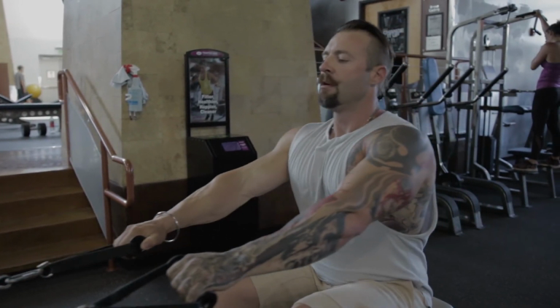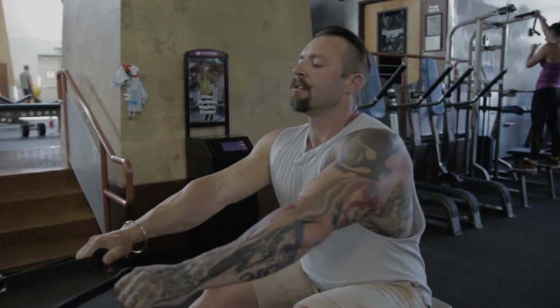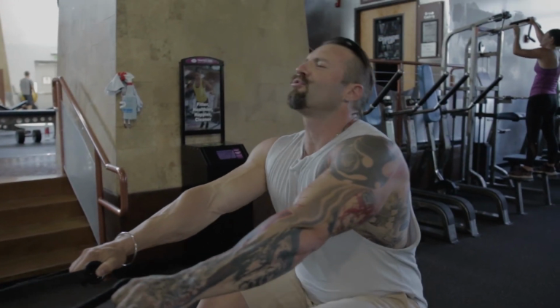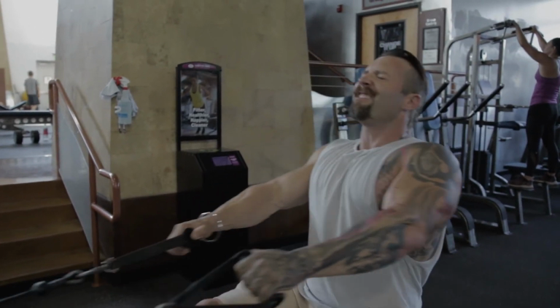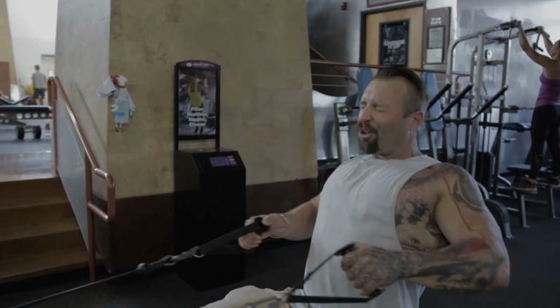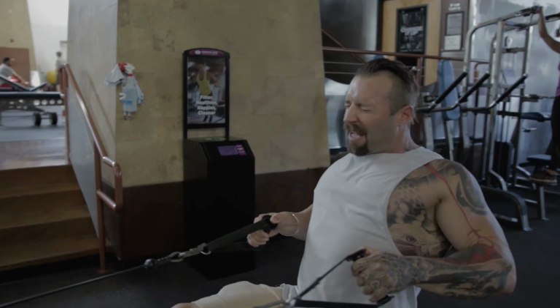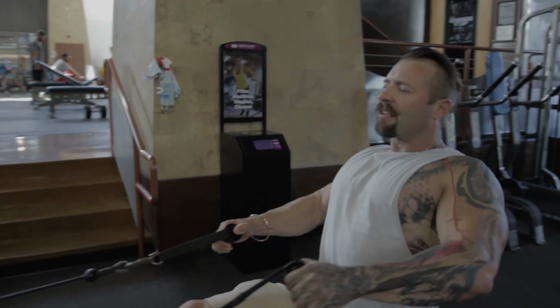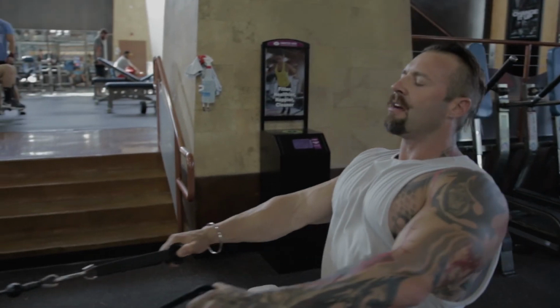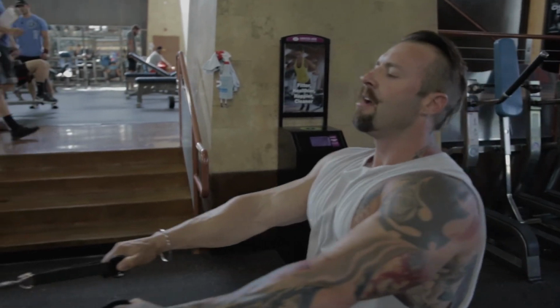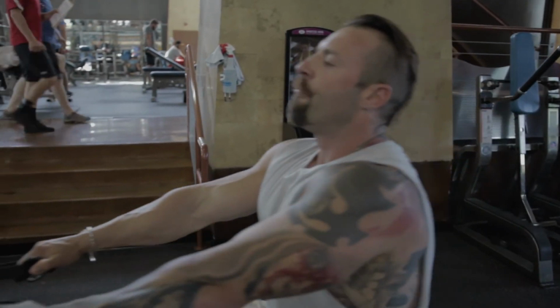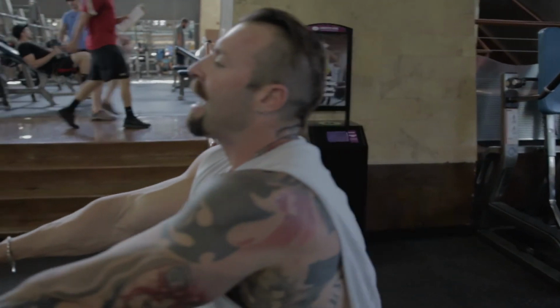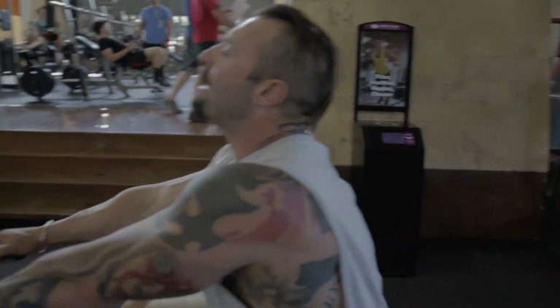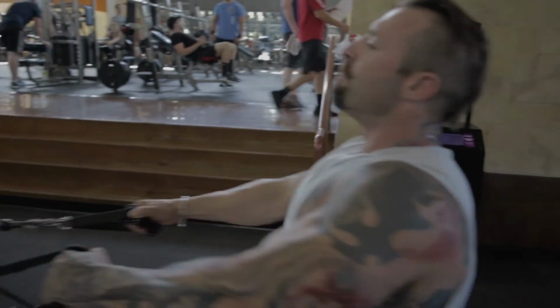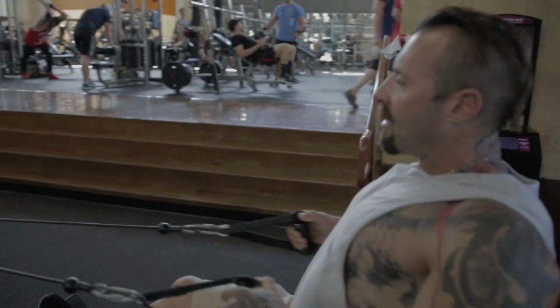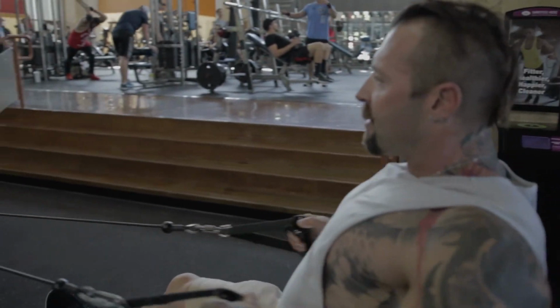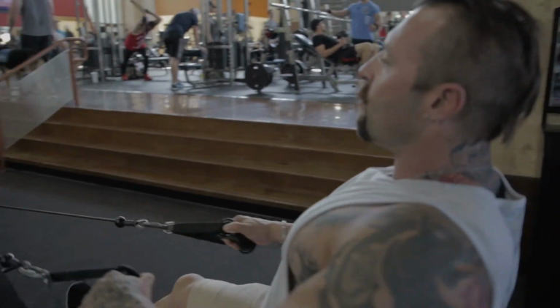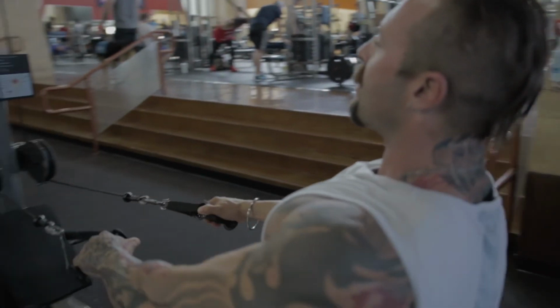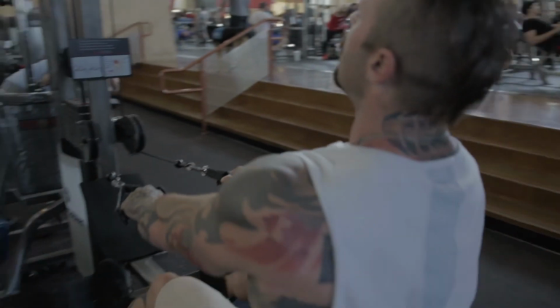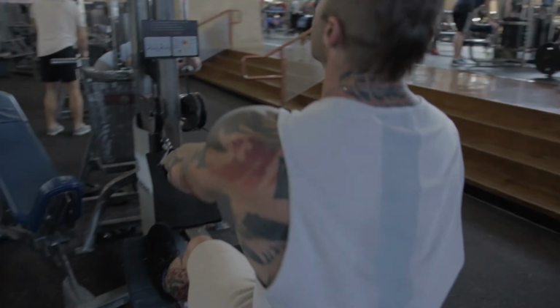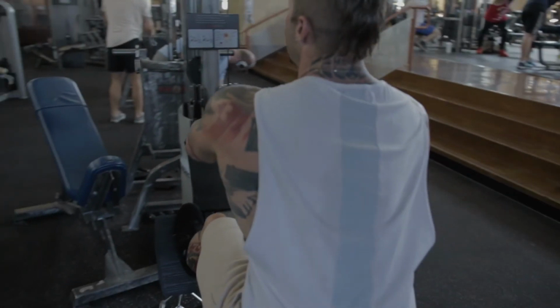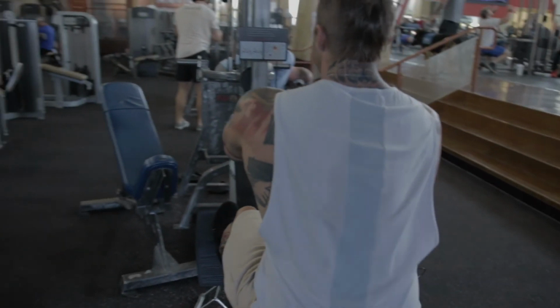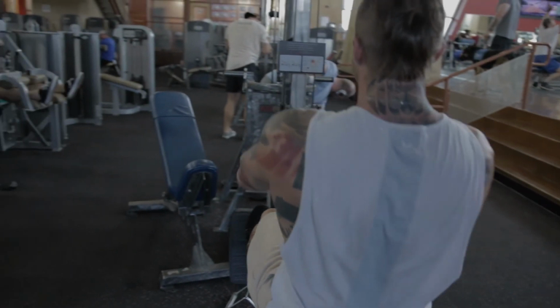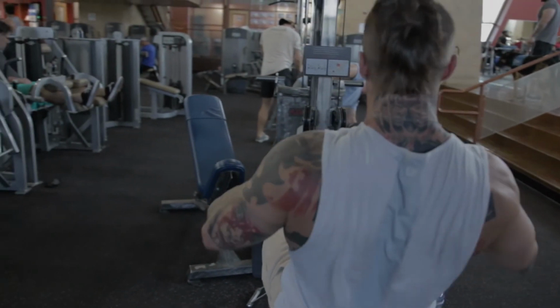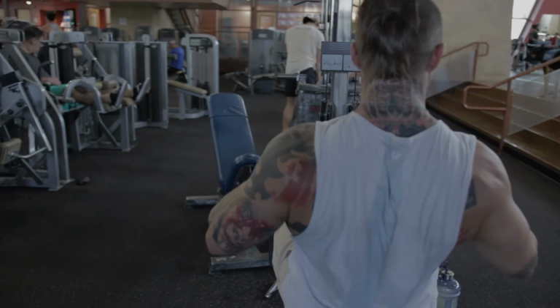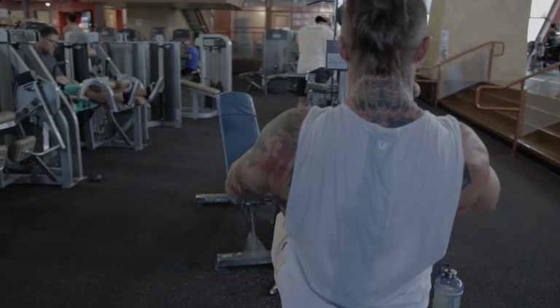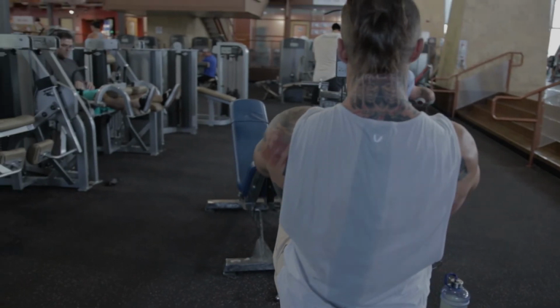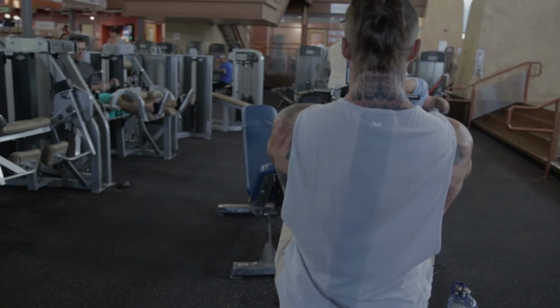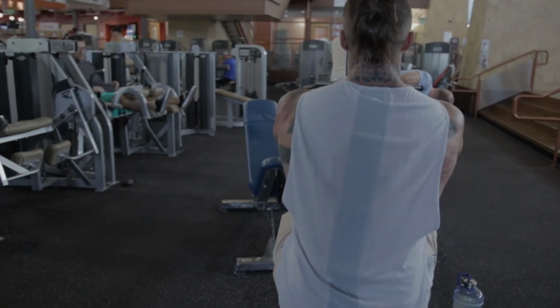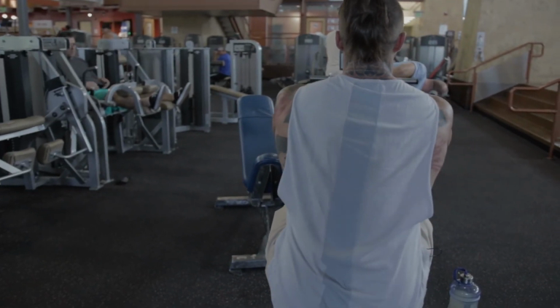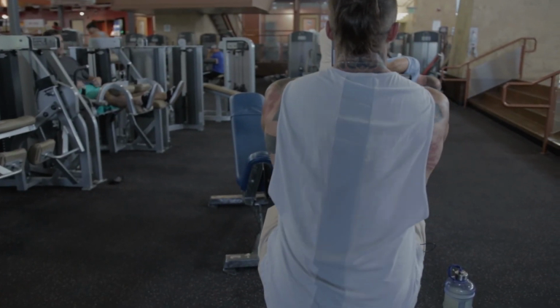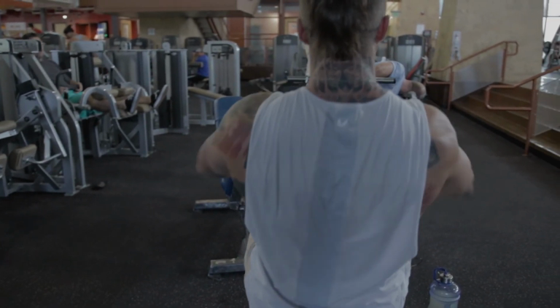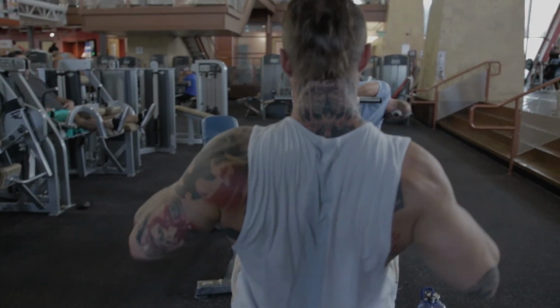I'm squeezing my shoulder blades together, forgetting about my biceps doing the work. As far as I'm concerned, my hands are just hooks holding onto the handles.